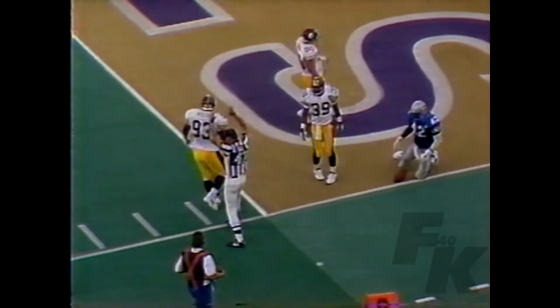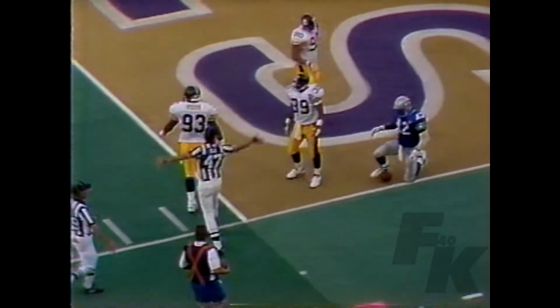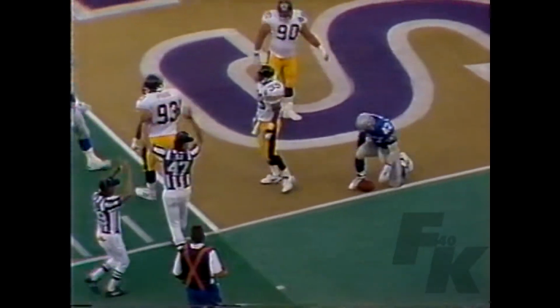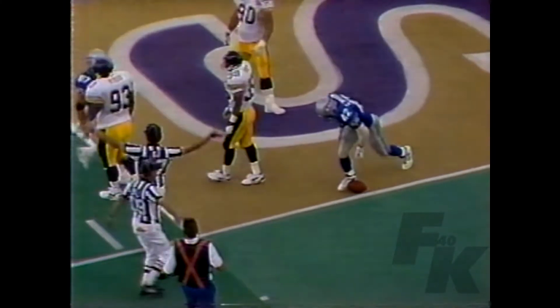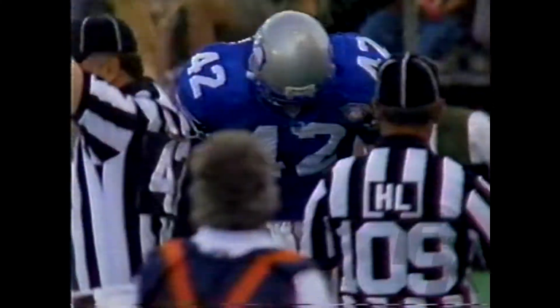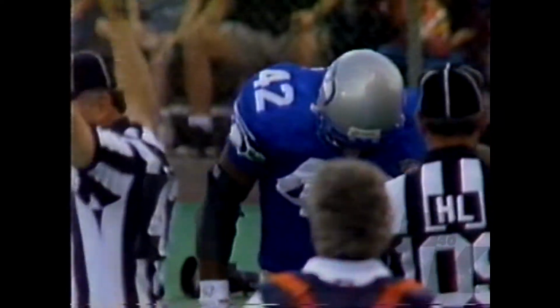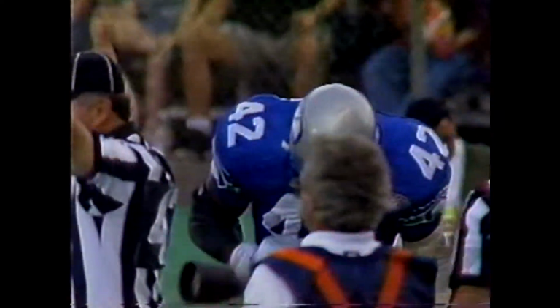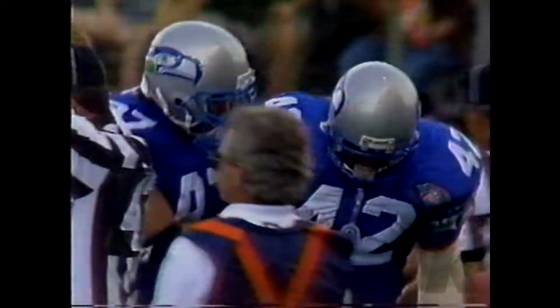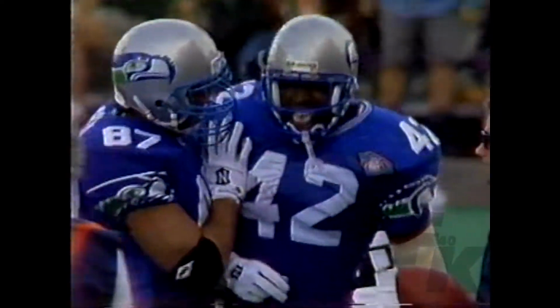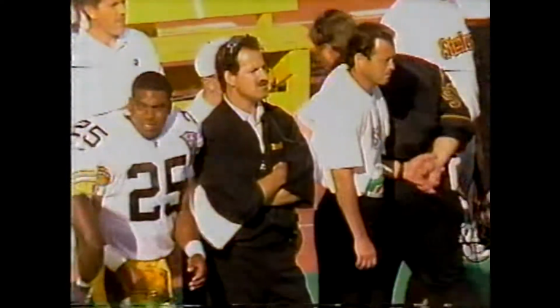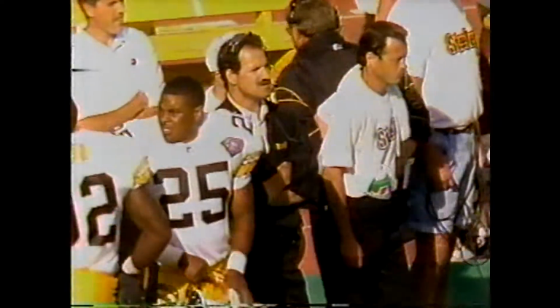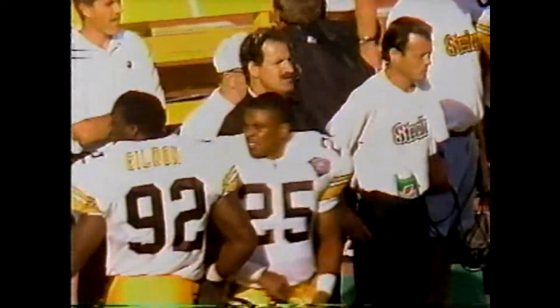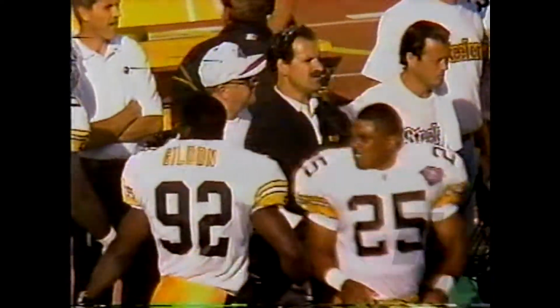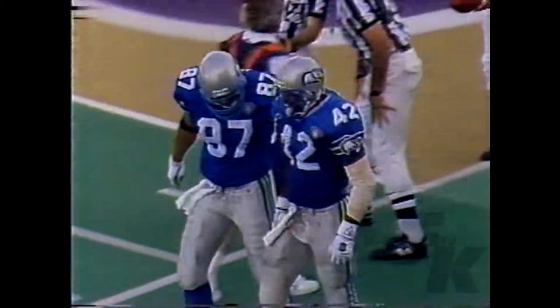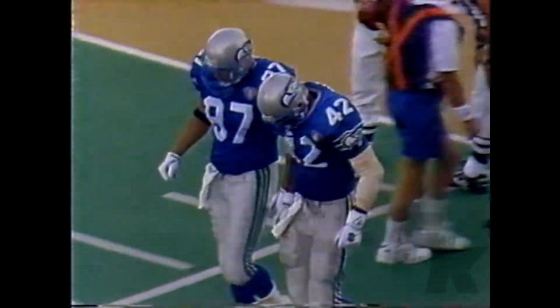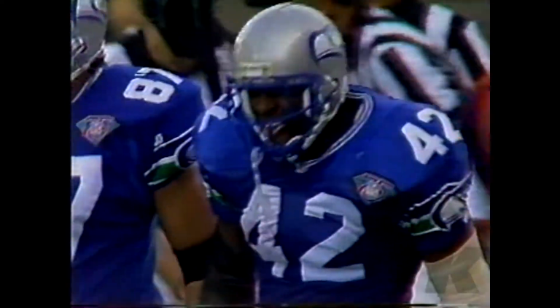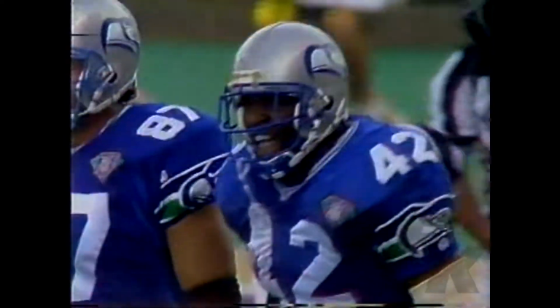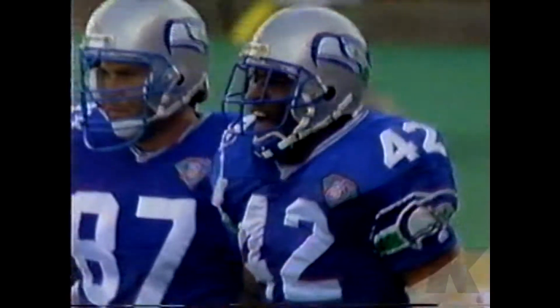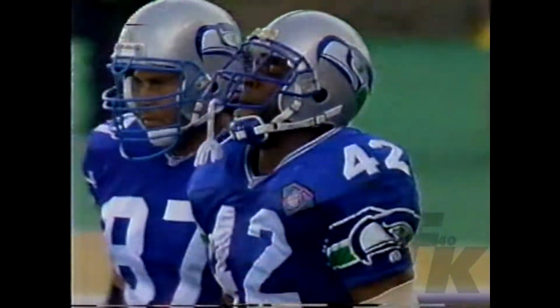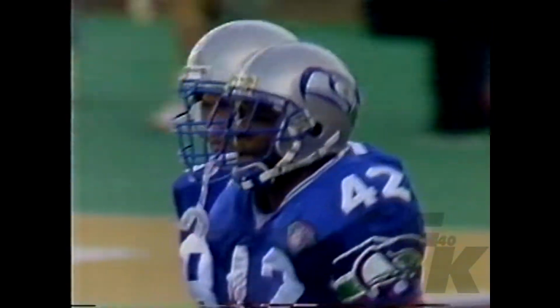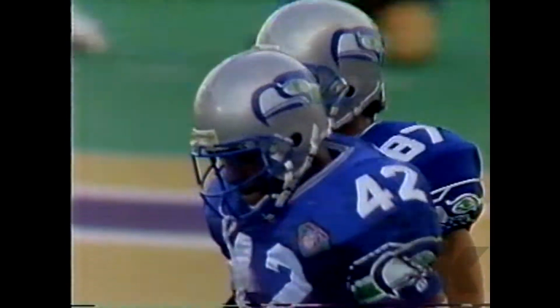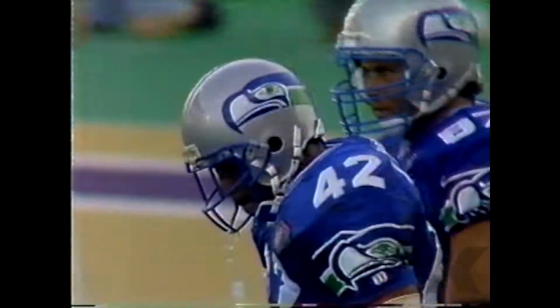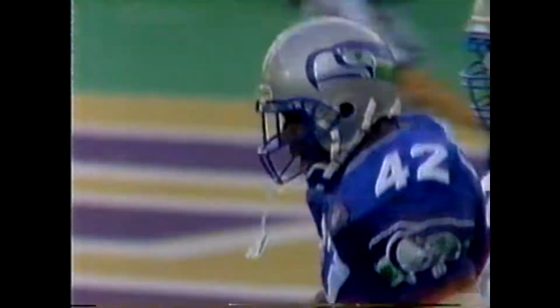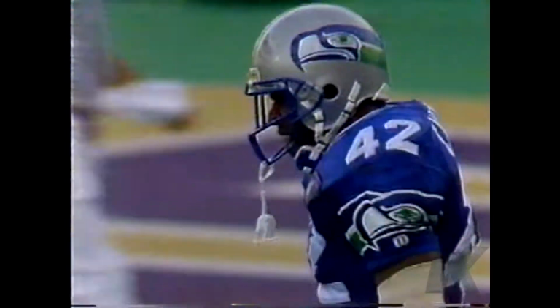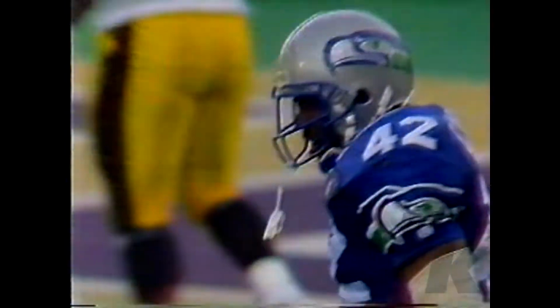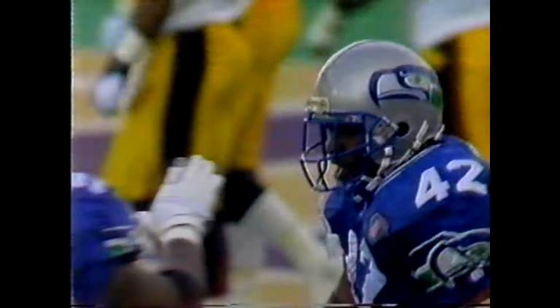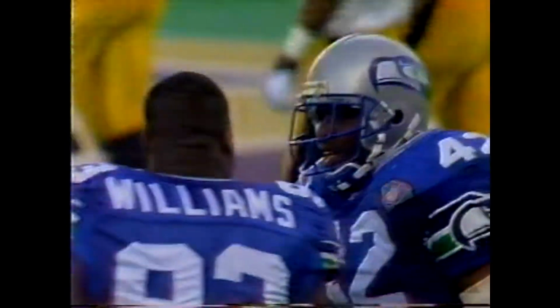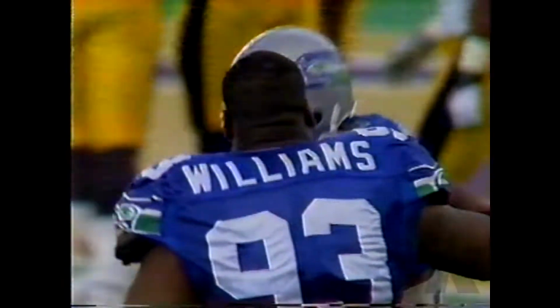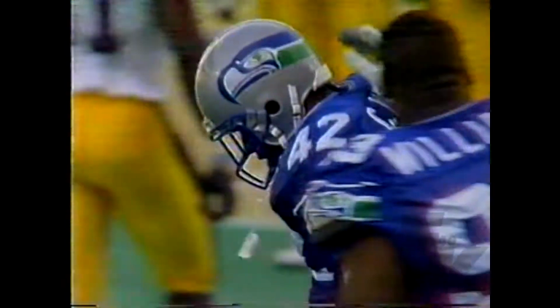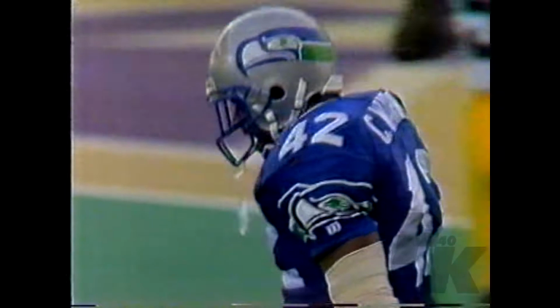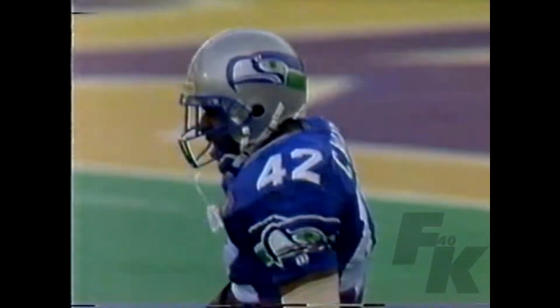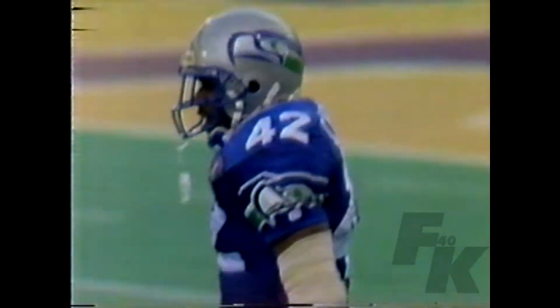And a face mask call against the Steelers. LeVon Kirkland, trying to save the touchdown, grabbed Chris Martin by the face mask. That'll be half the distance of the goal, which in this case puts Todd about a foot closer.